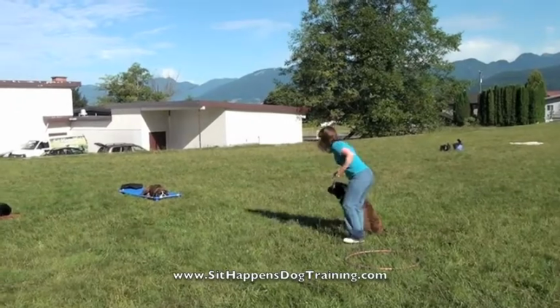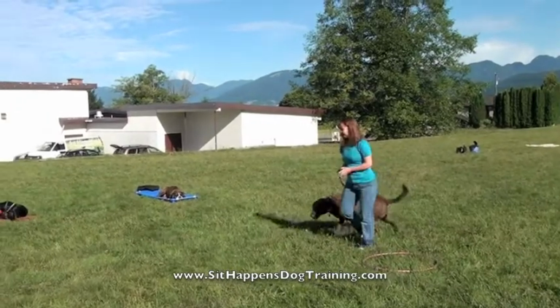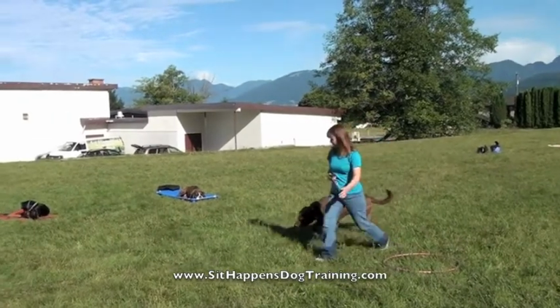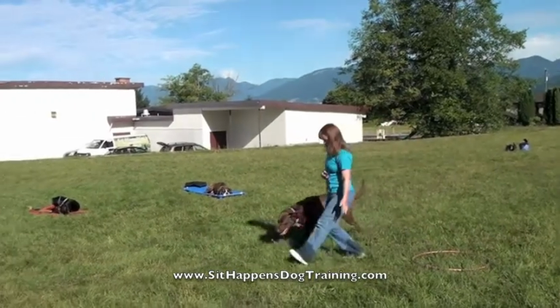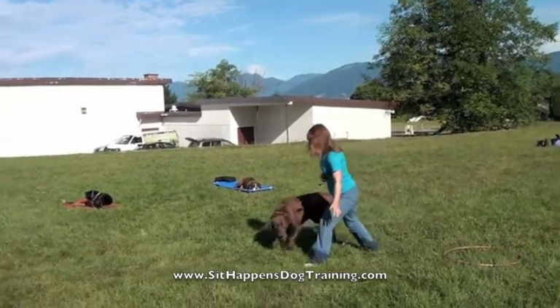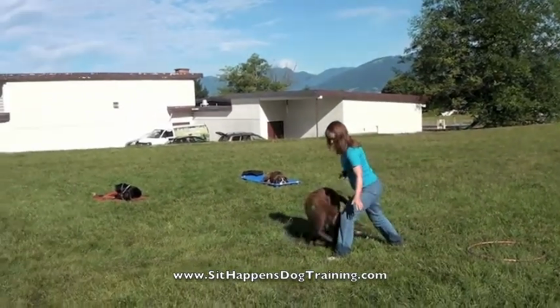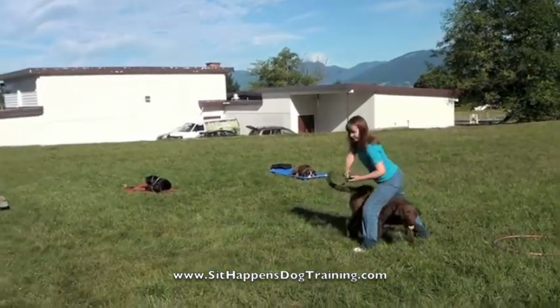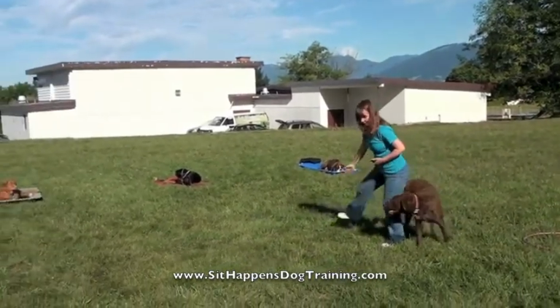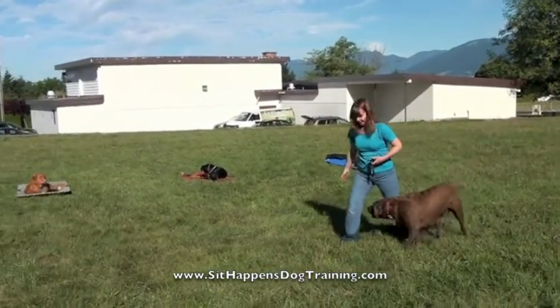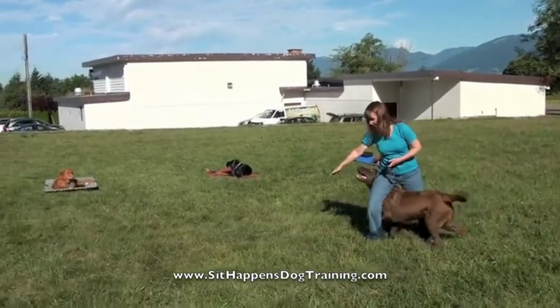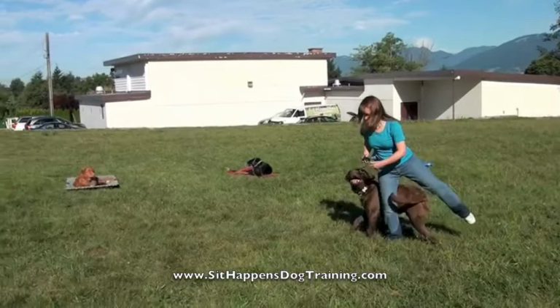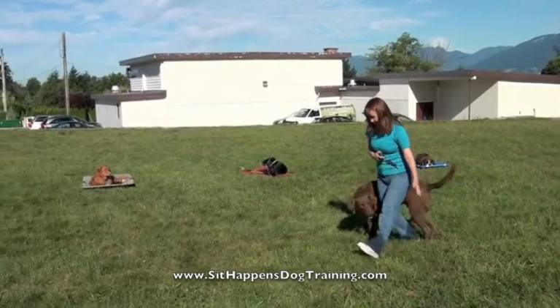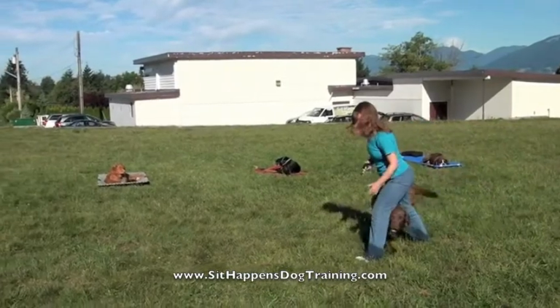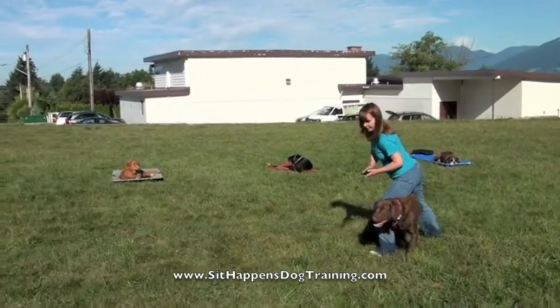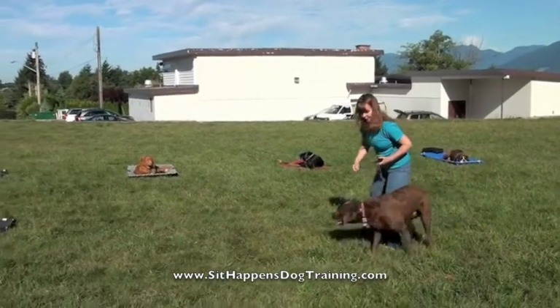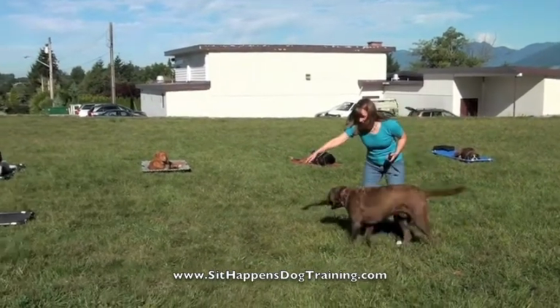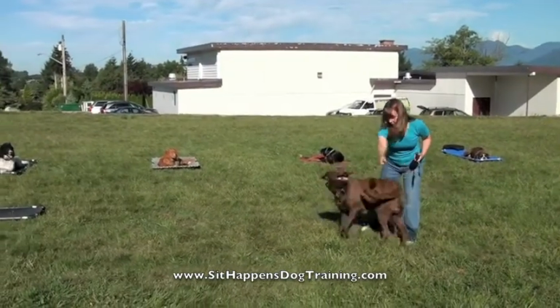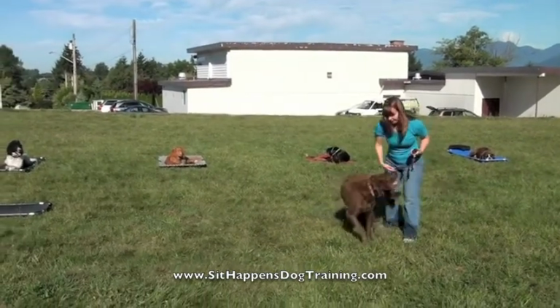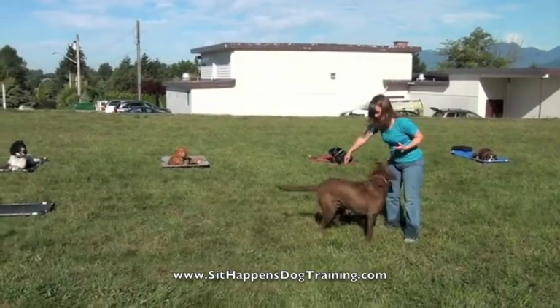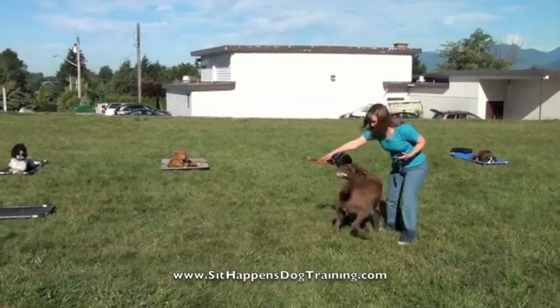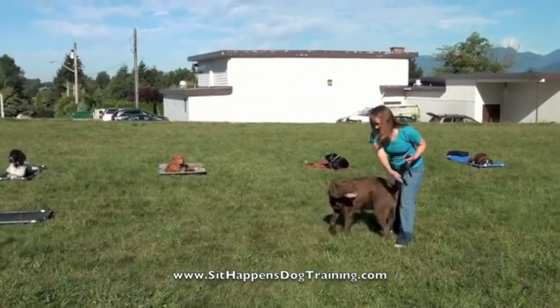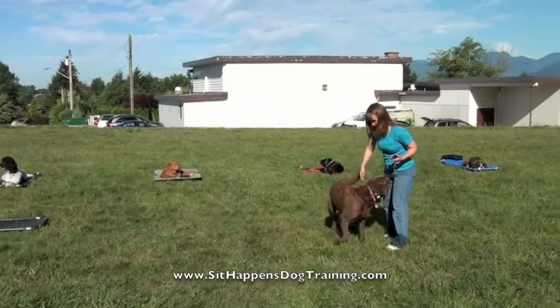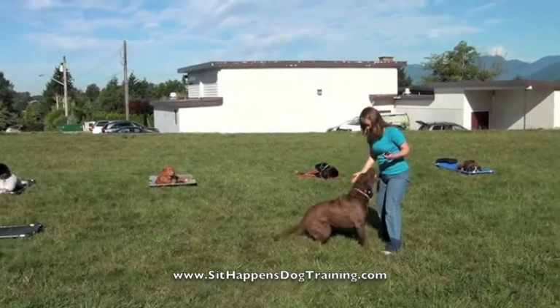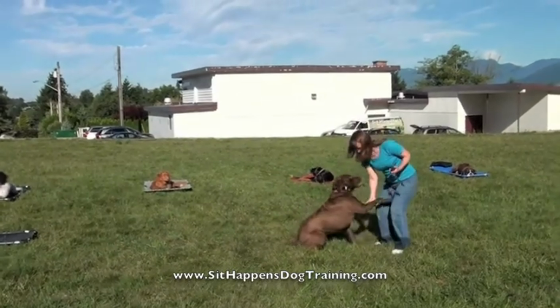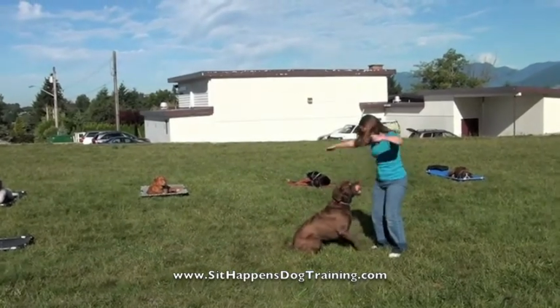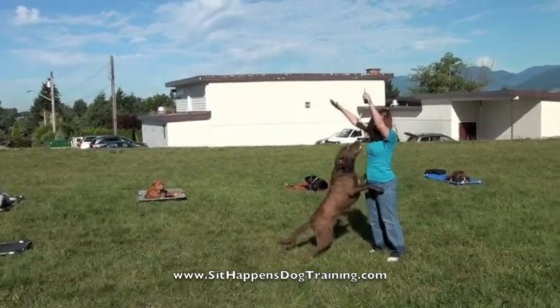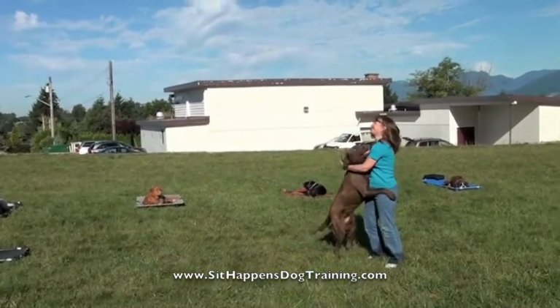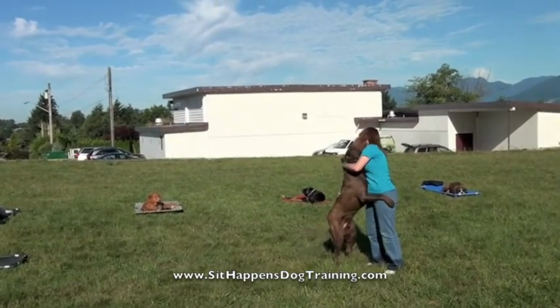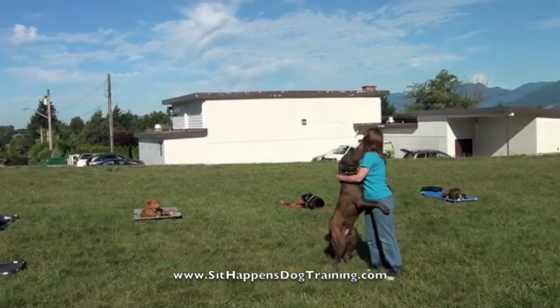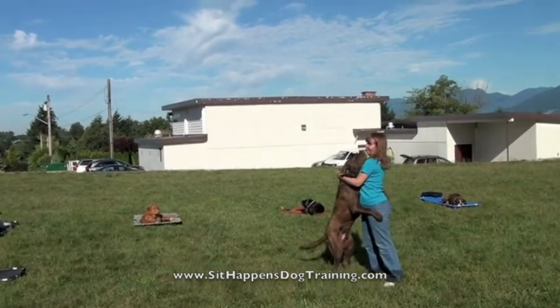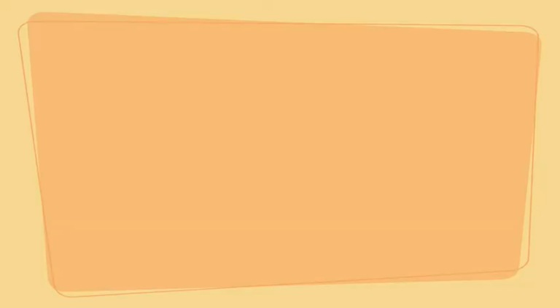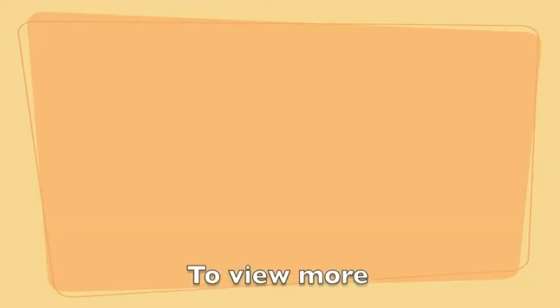Then after that, she brought Hunter out to our tricks class where he's learning some of the things you're seeing demonstrated here — weaving through the legs, a little bit of a spin, stop, sit, shake a paw, and finish off with a big hug, because training has got to be a lot of fun. Well done Hunter and Renee.